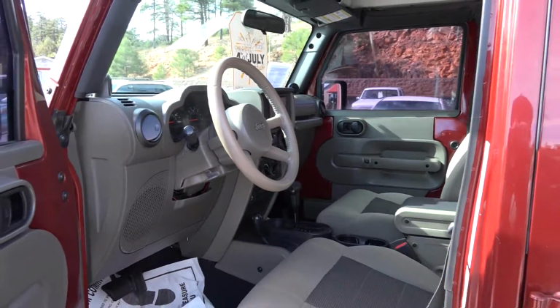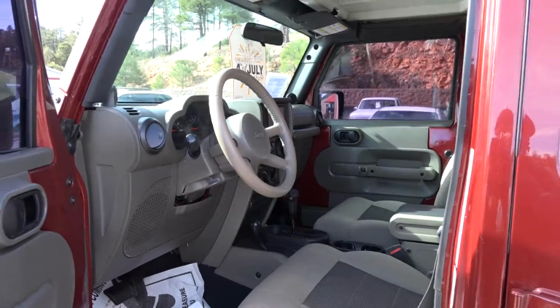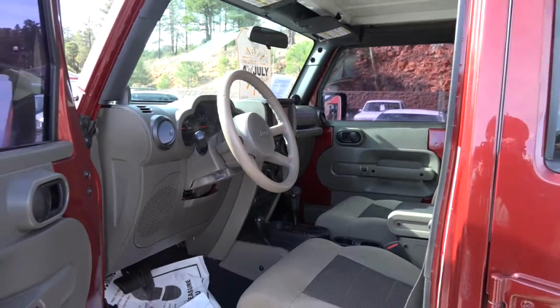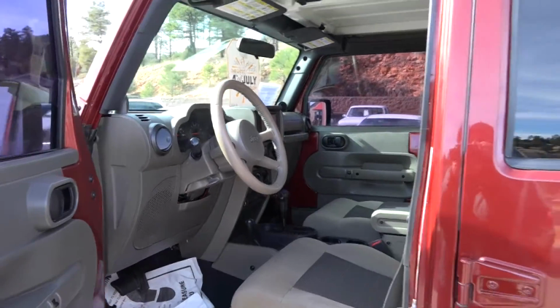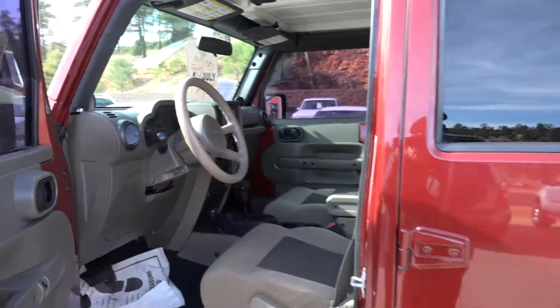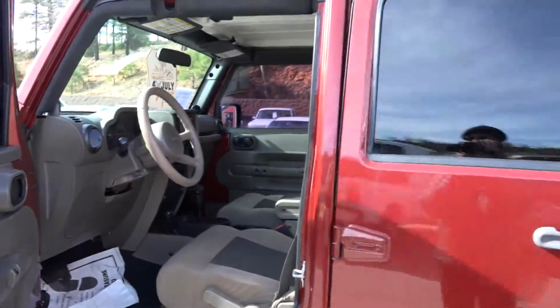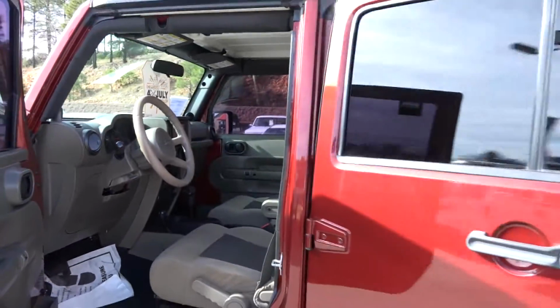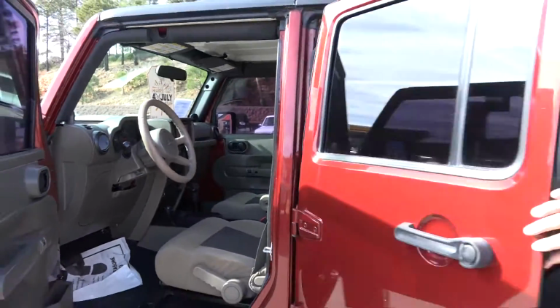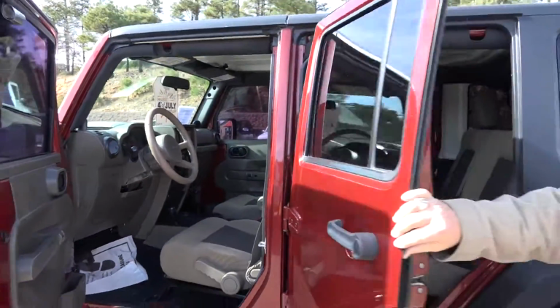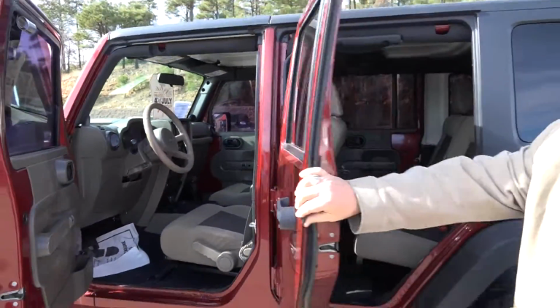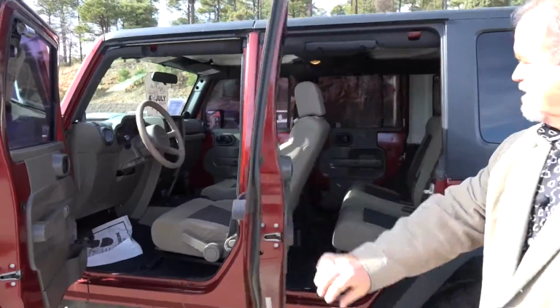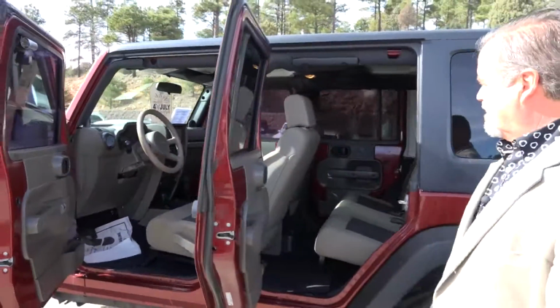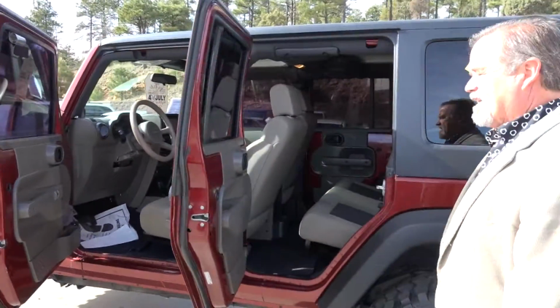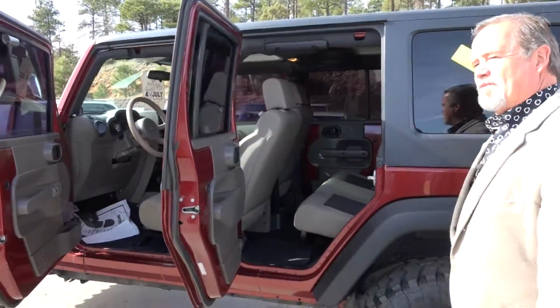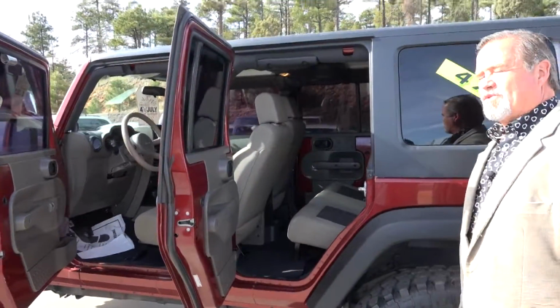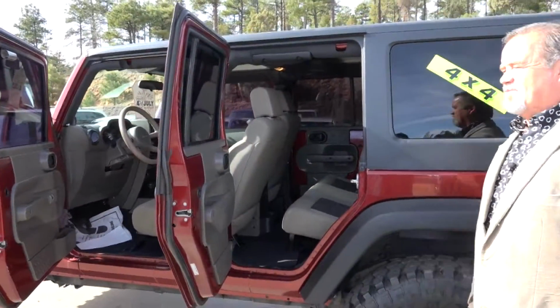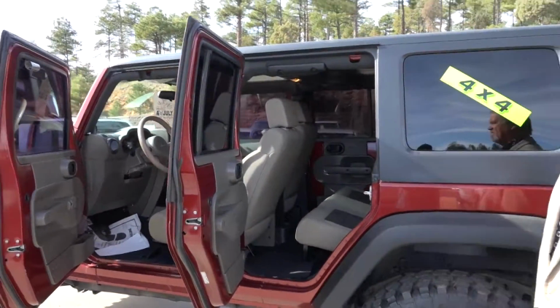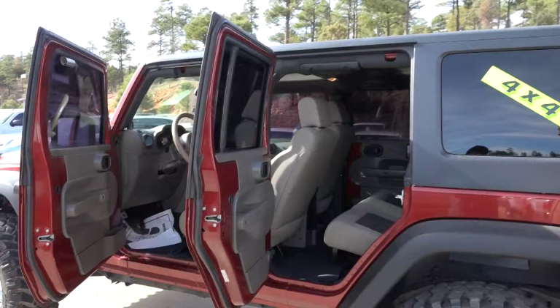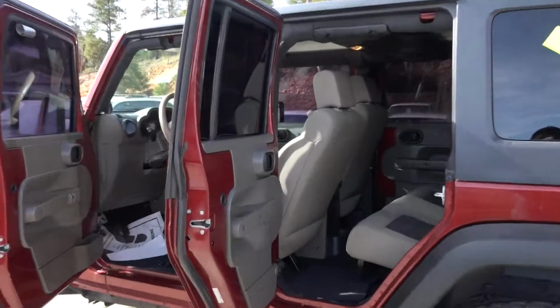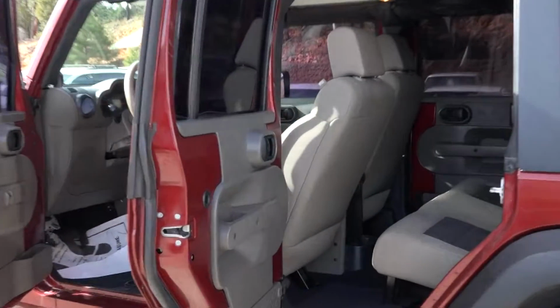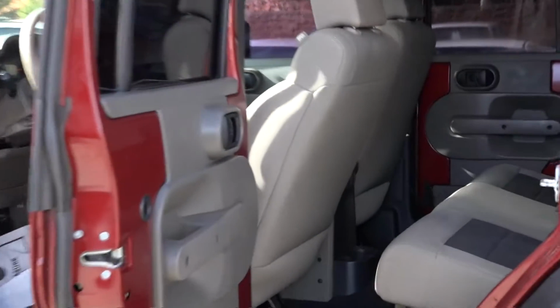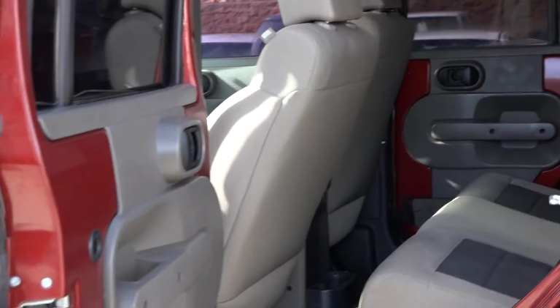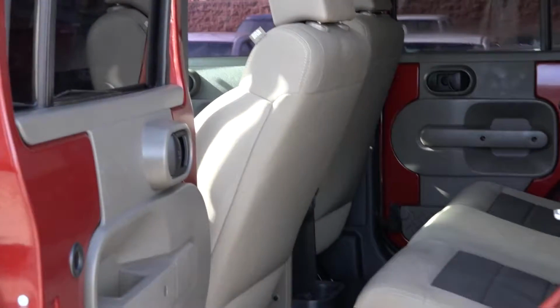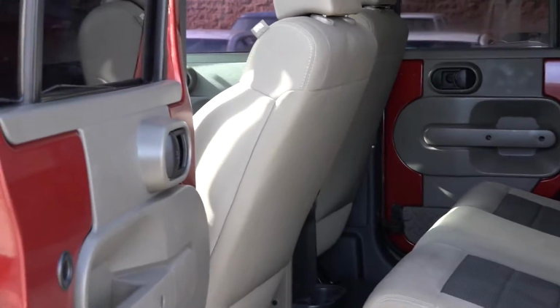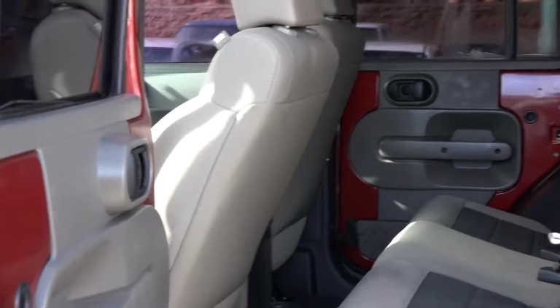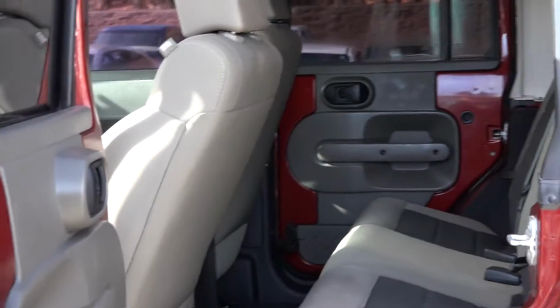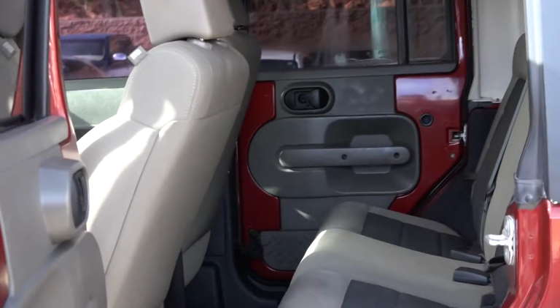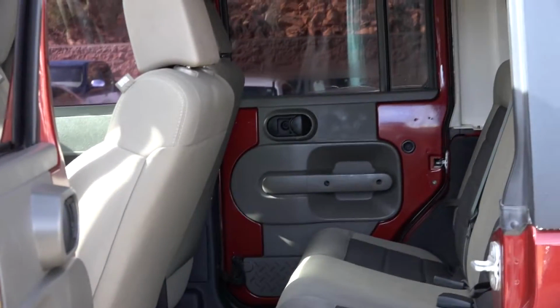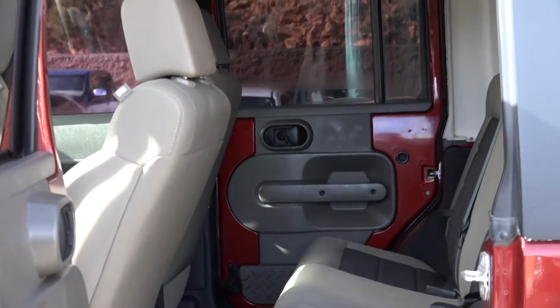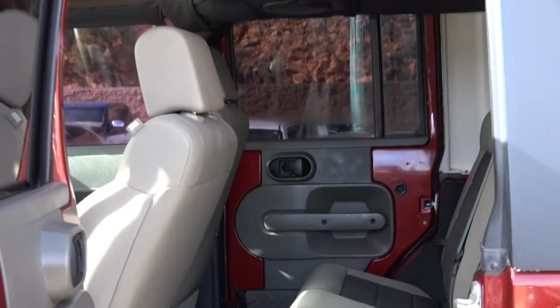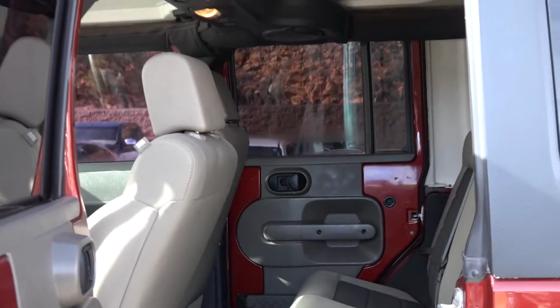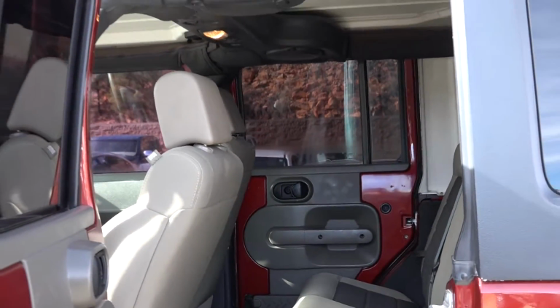Electric windows, locks, doors, tilt. Look at that — isn't that a beautiful Jeep? You can see the sound bar up top. The speakers come right down on you with the roll bar.